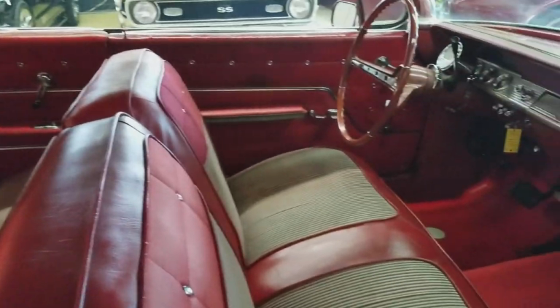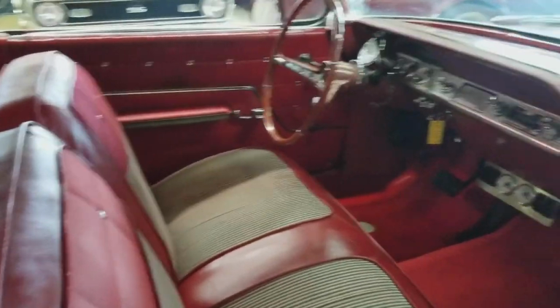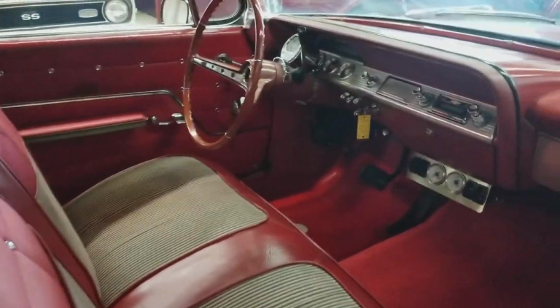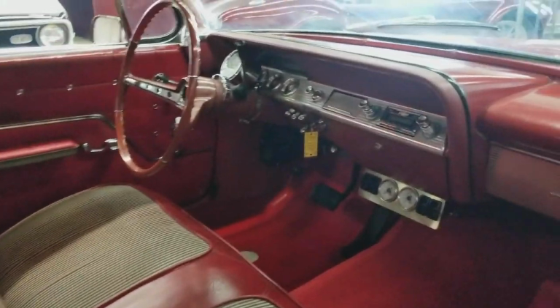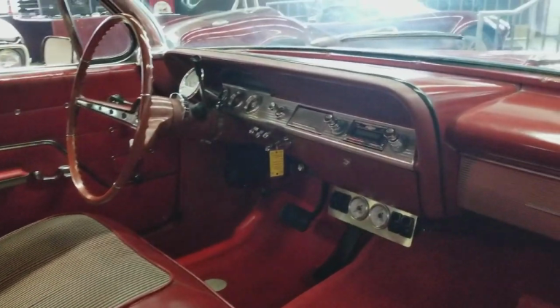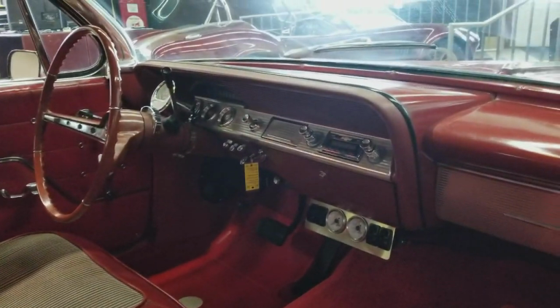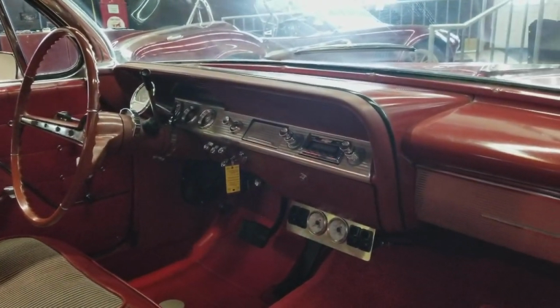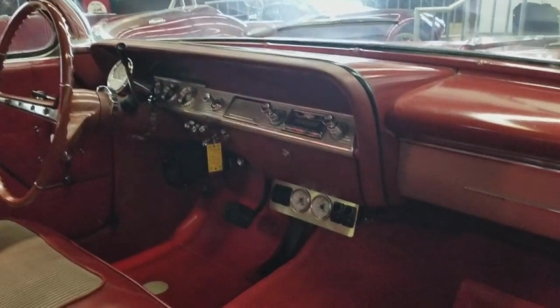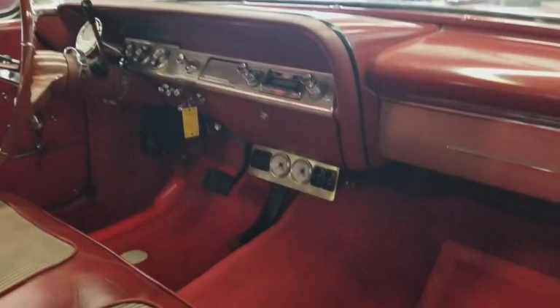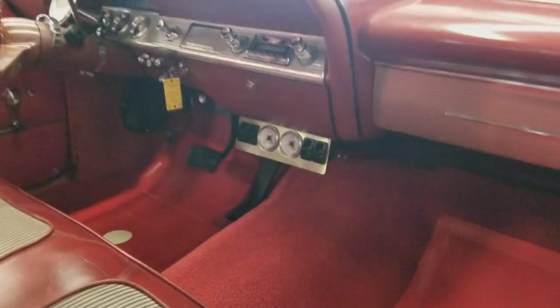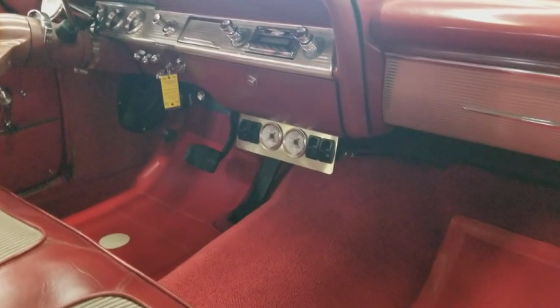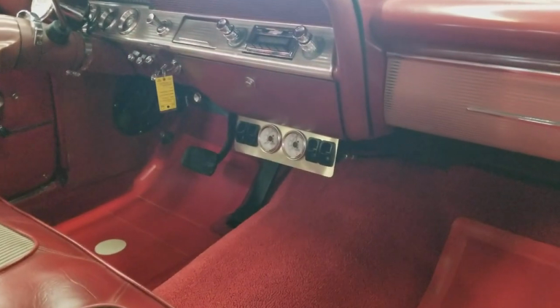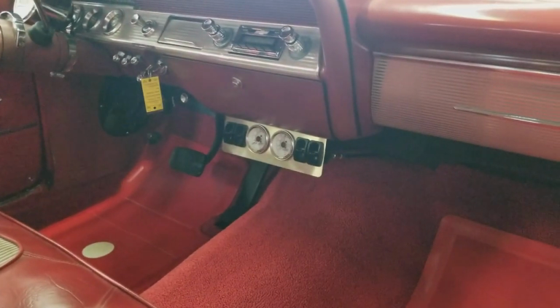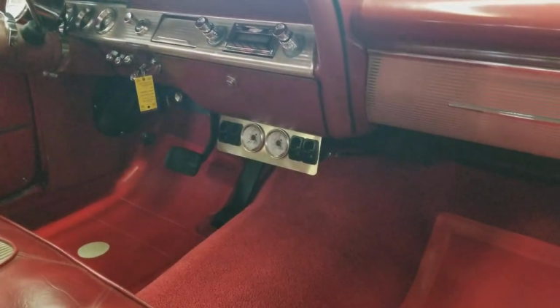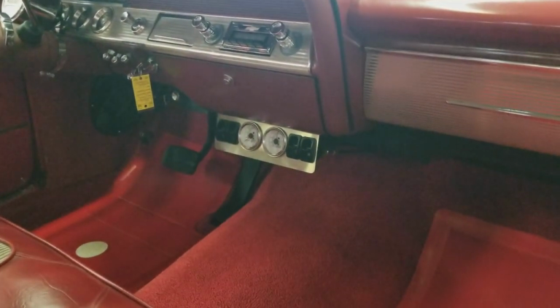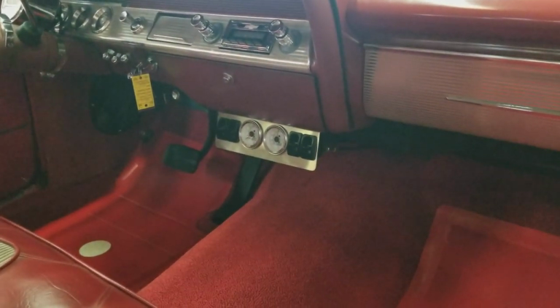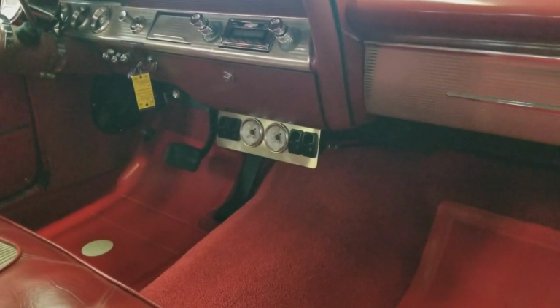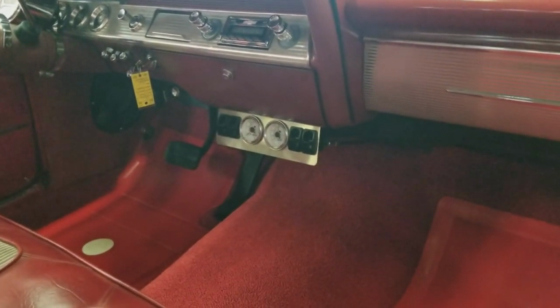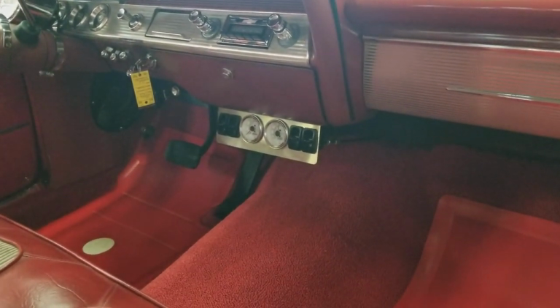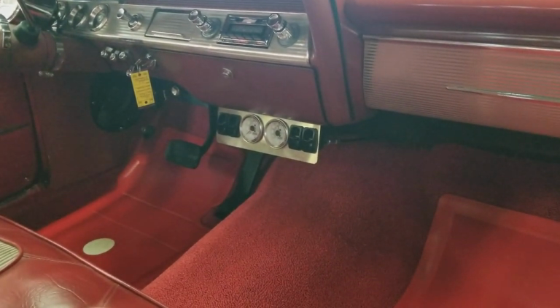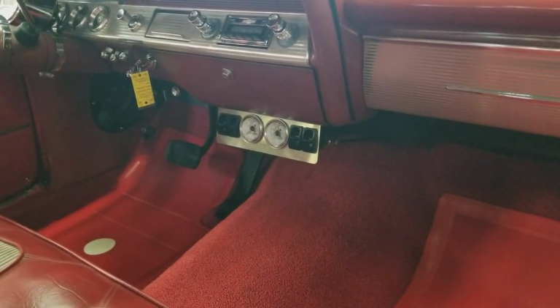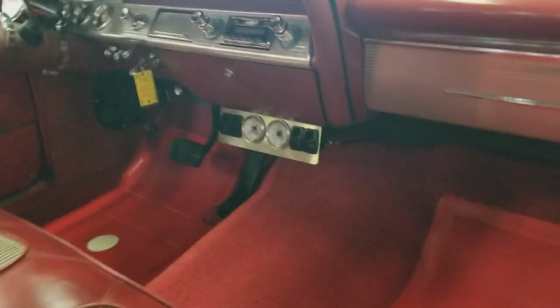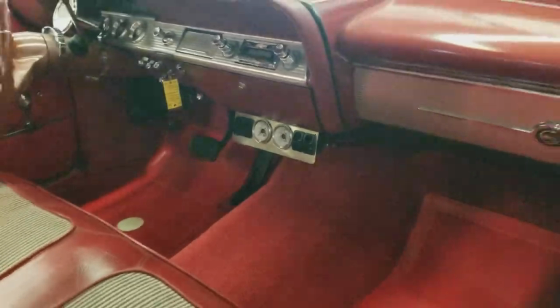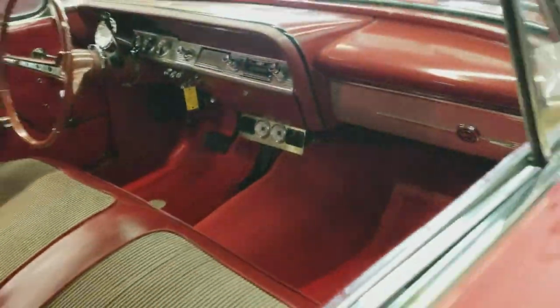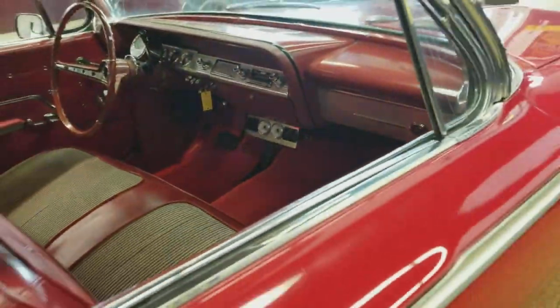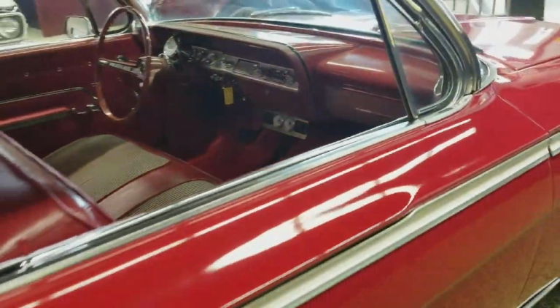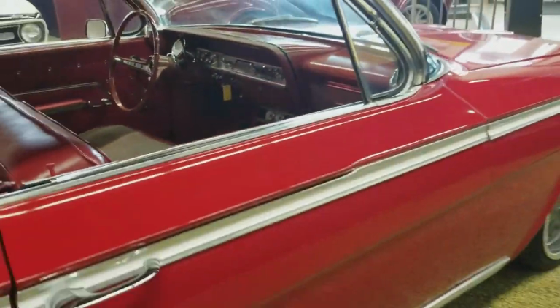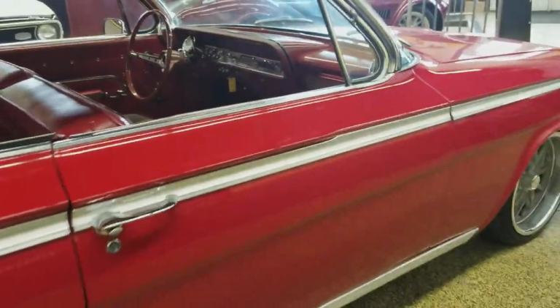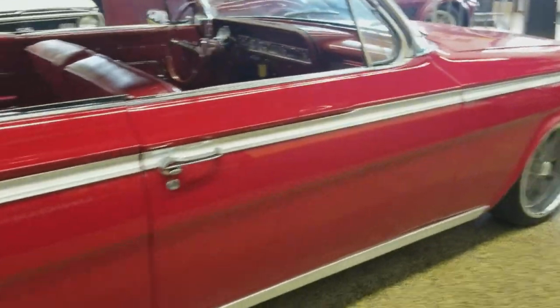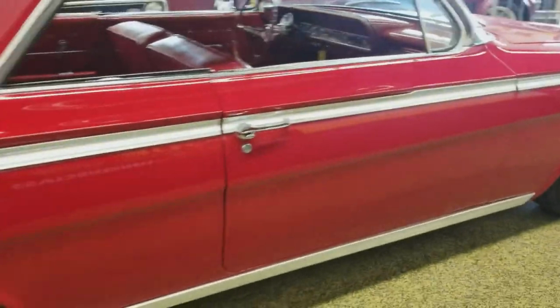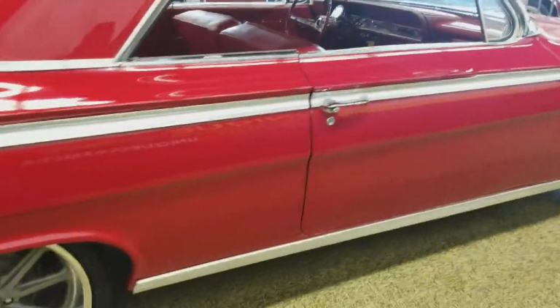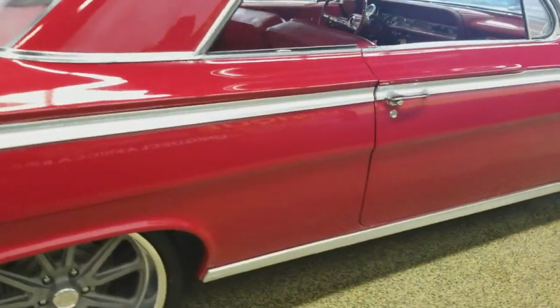Red on red interior is era-correct and a nice looking interior. It has had an aftermarket stereo put in there. There is the air ride control for the front and rear with gauges, and a switch for each corner because of the two compressors and a tank in the trunk.